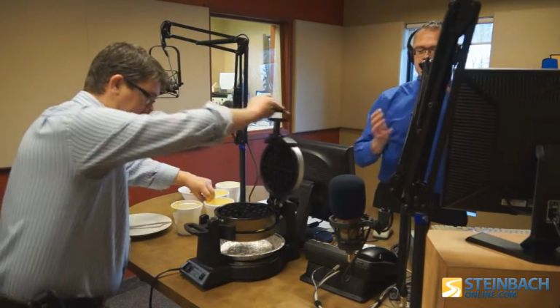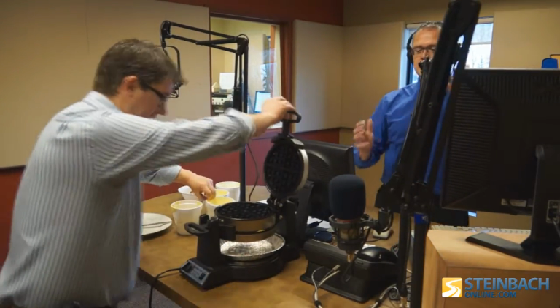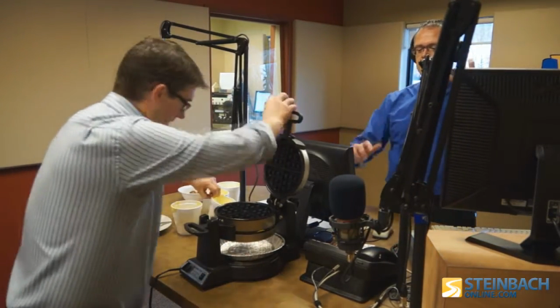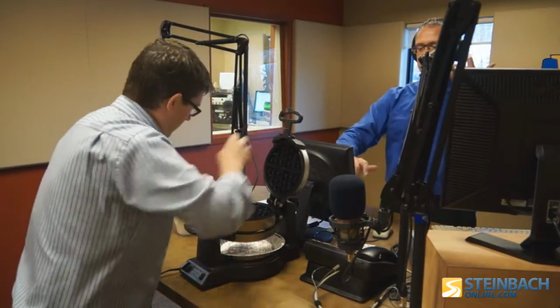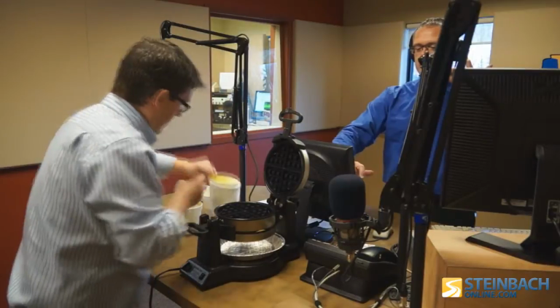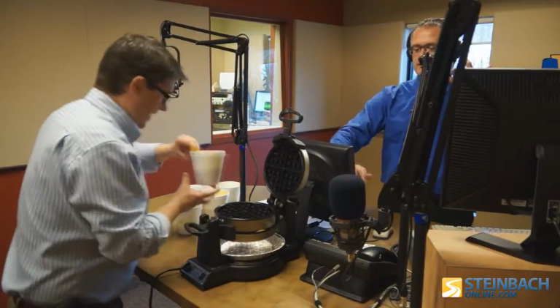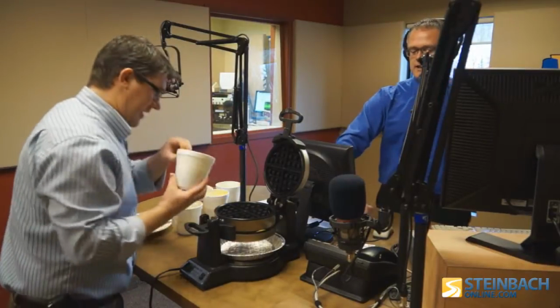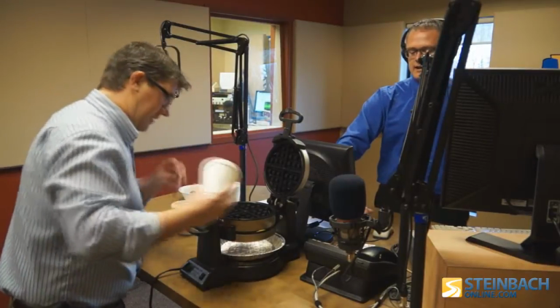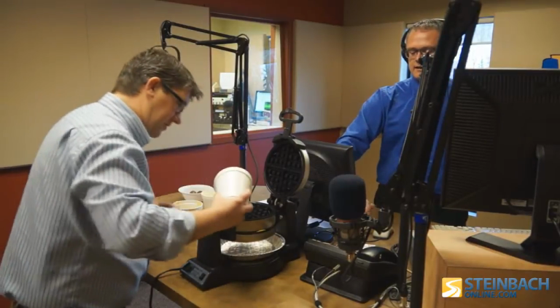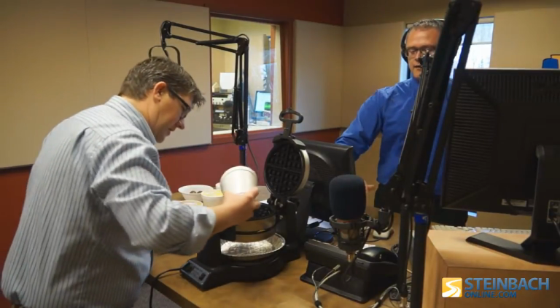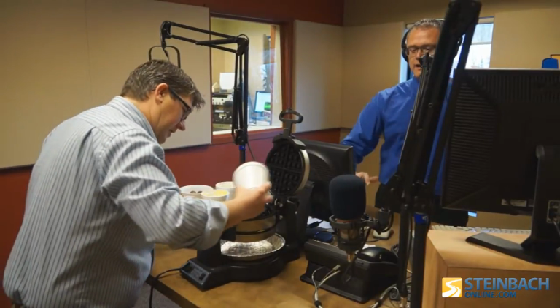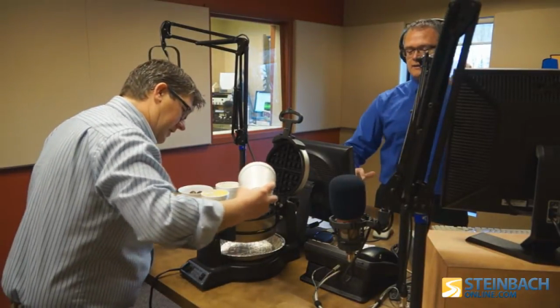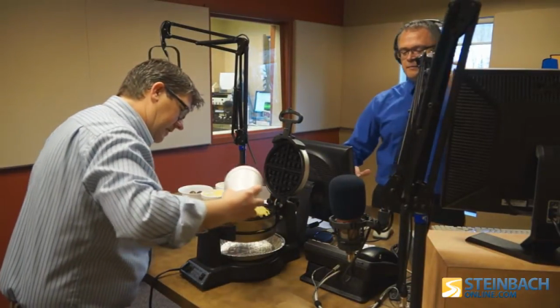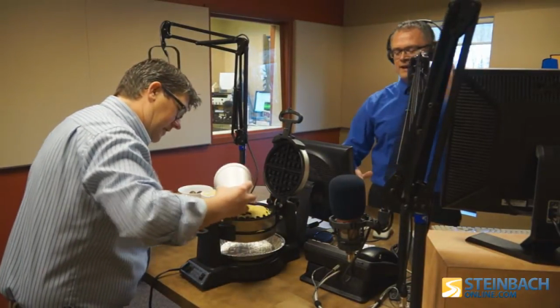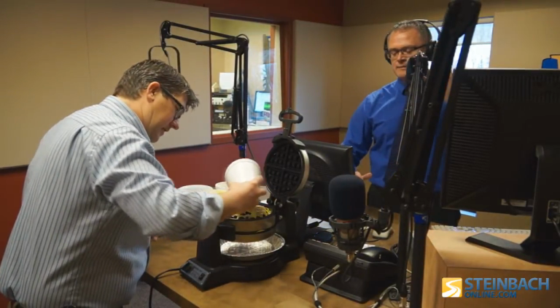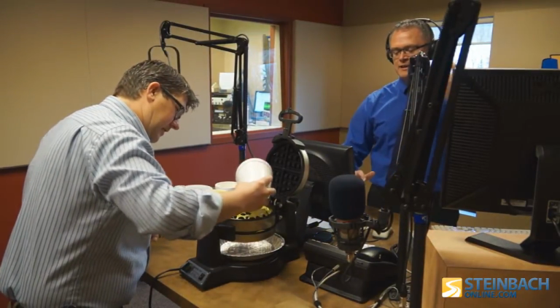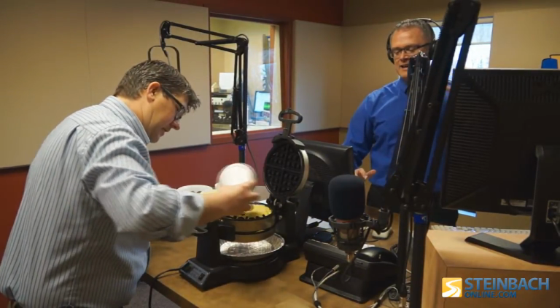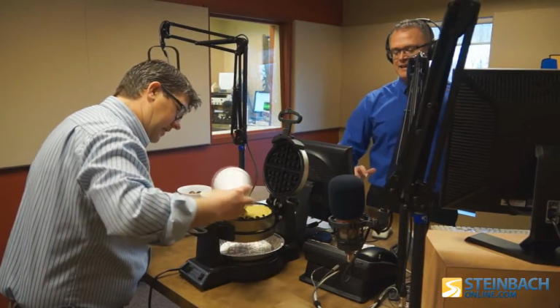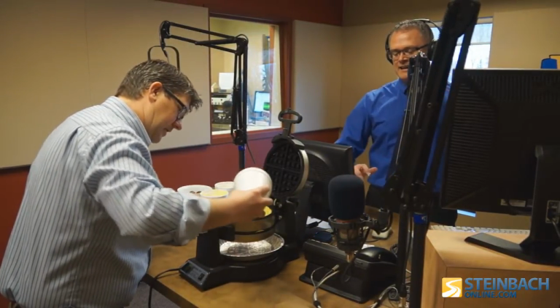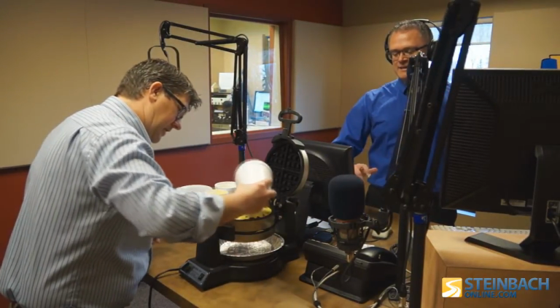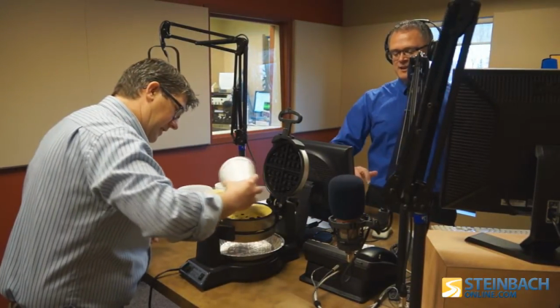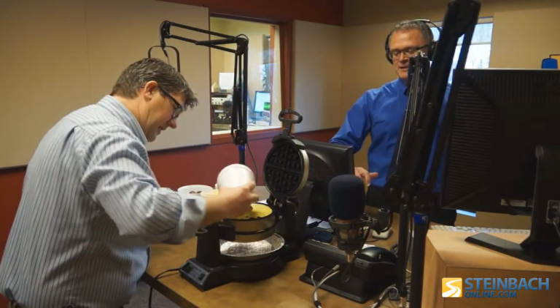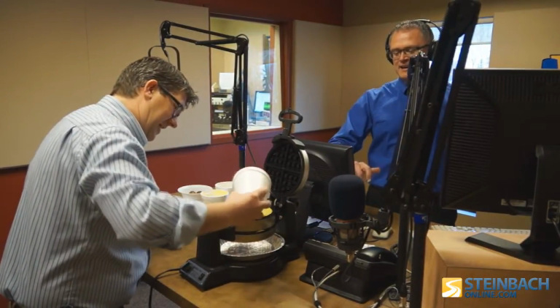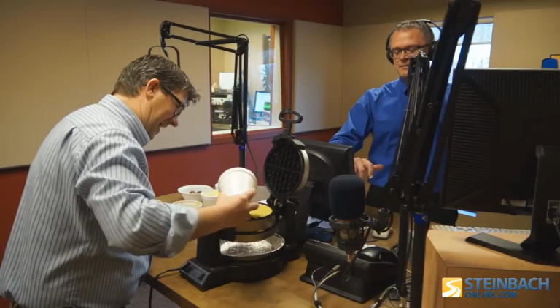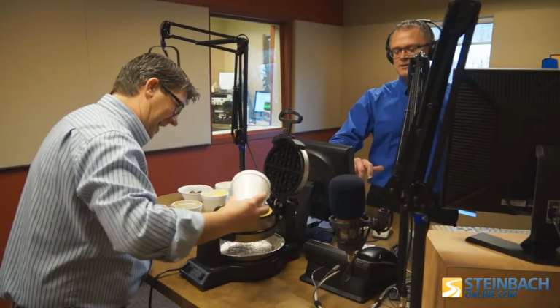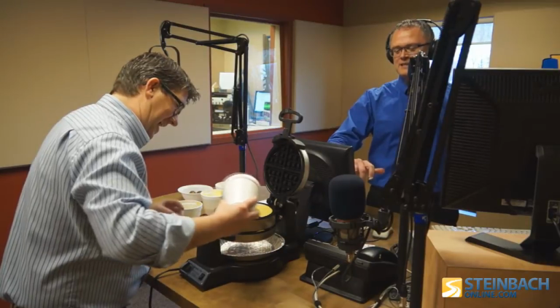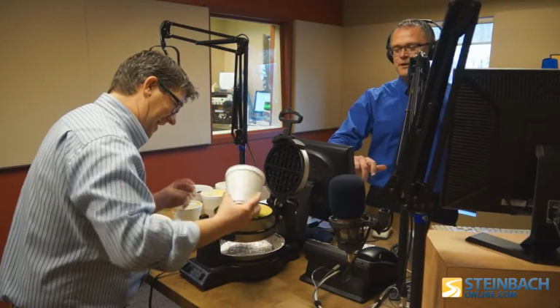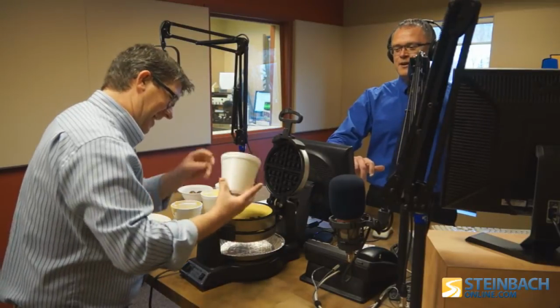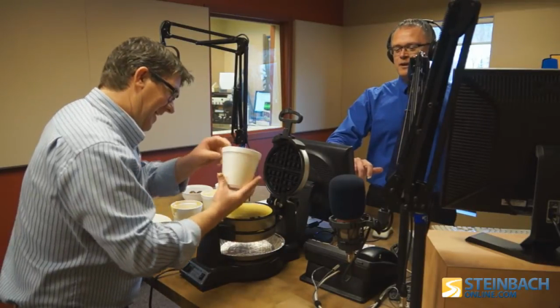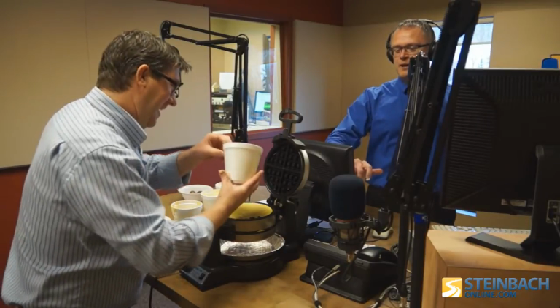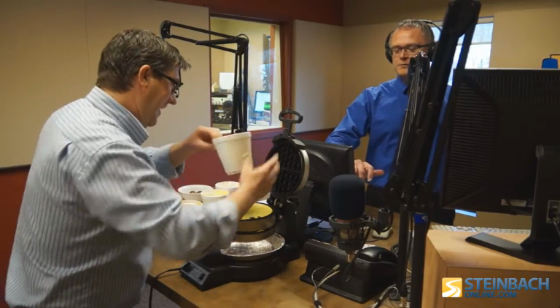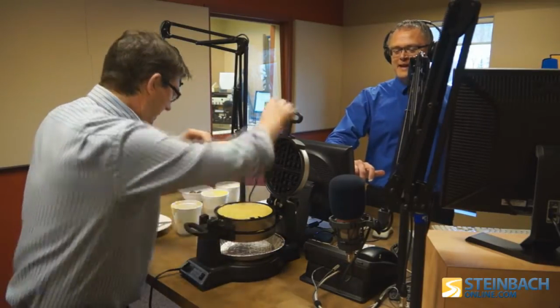I'm going to get the sticky stuff off my fingers here. We're going to get back to the music in just a minute — got some Michael Jackson for you while these waffles bake.